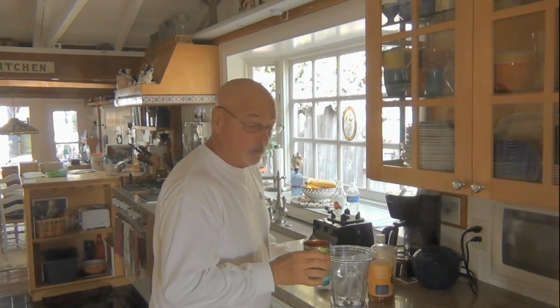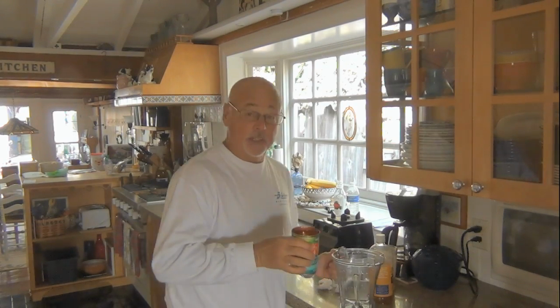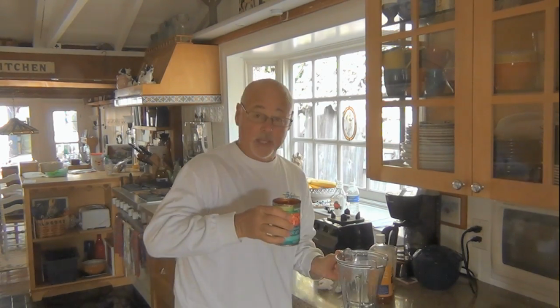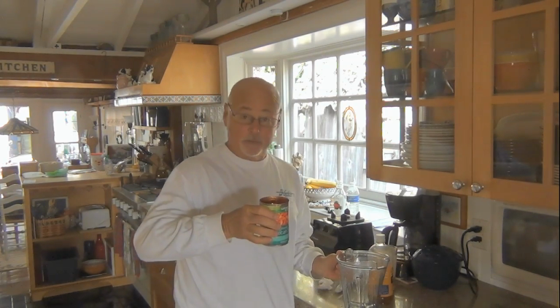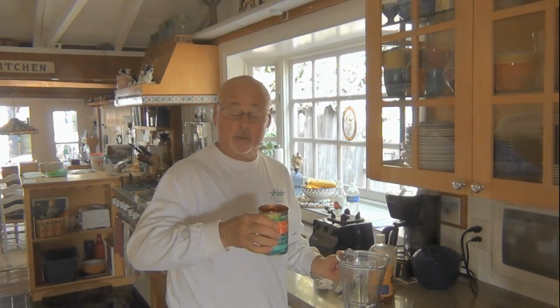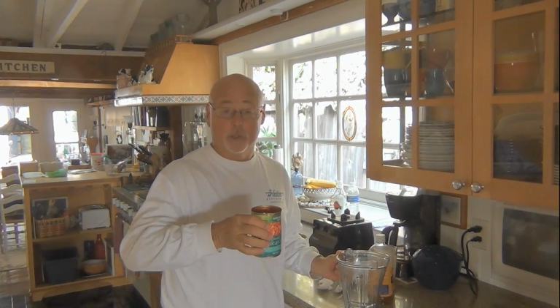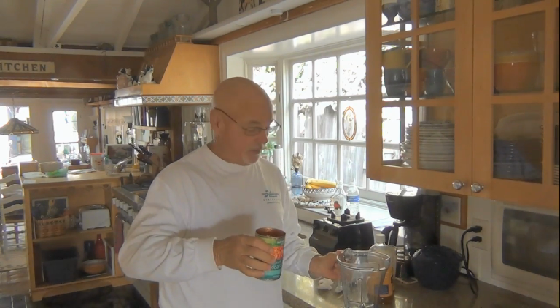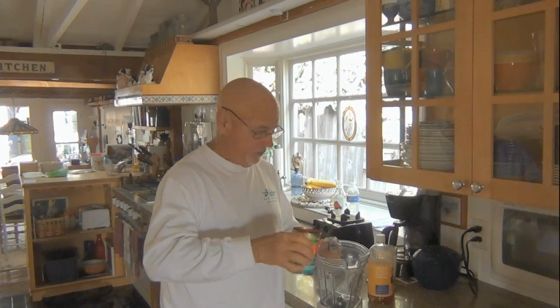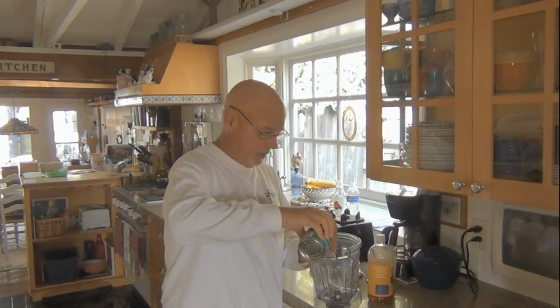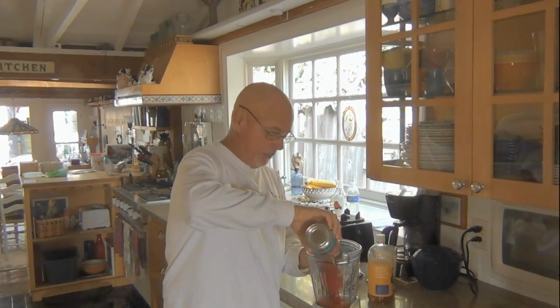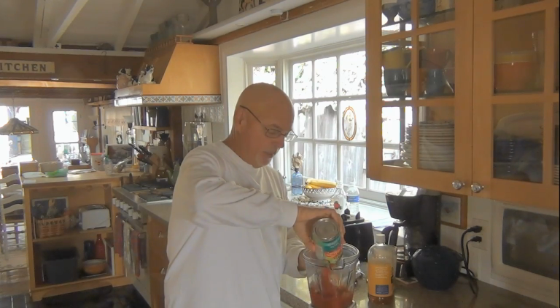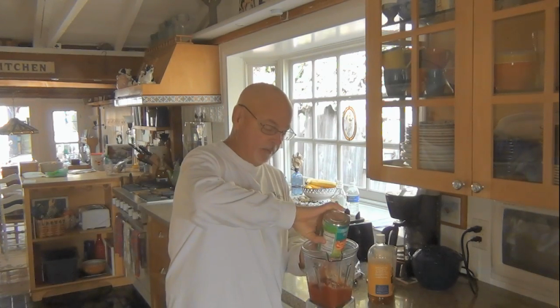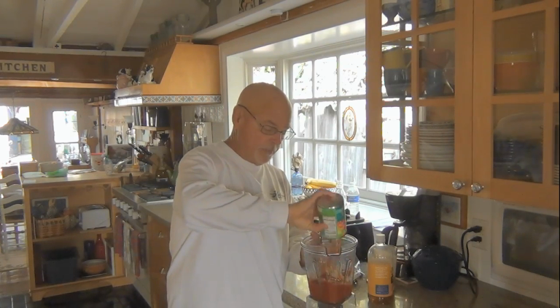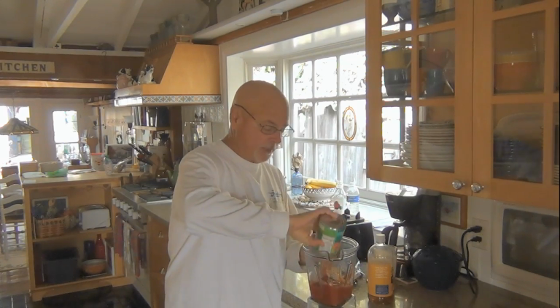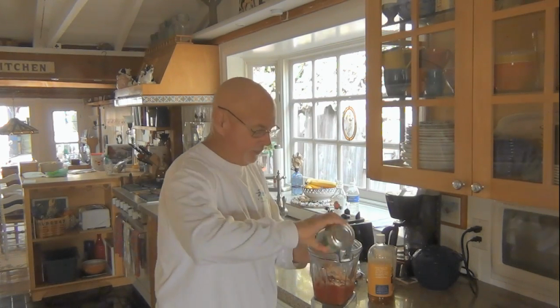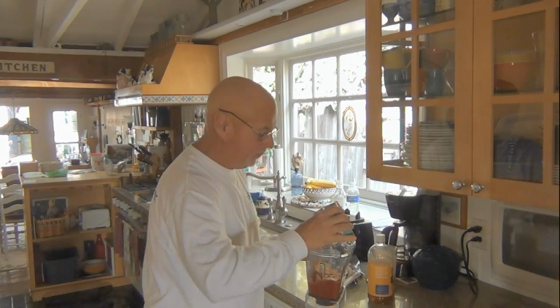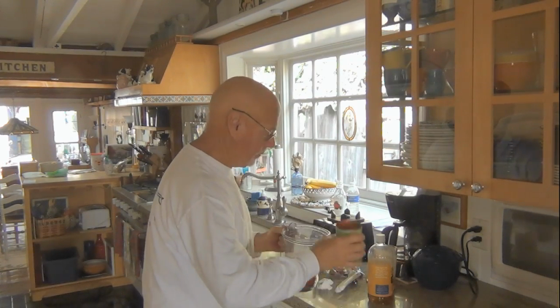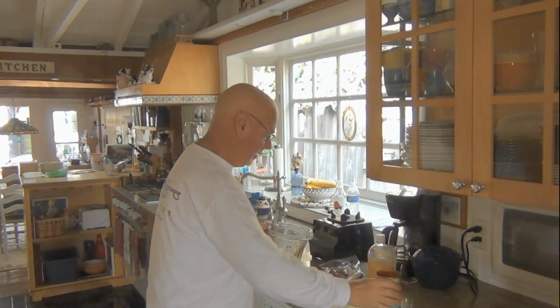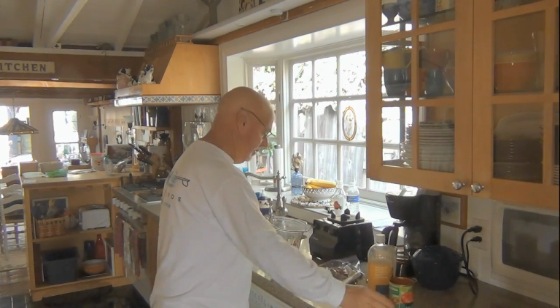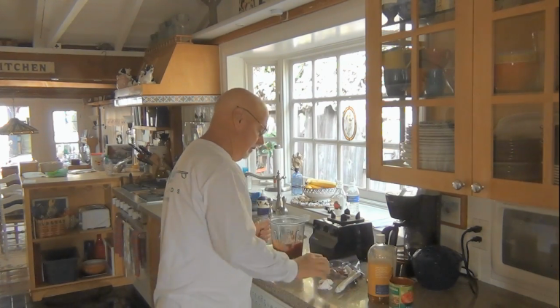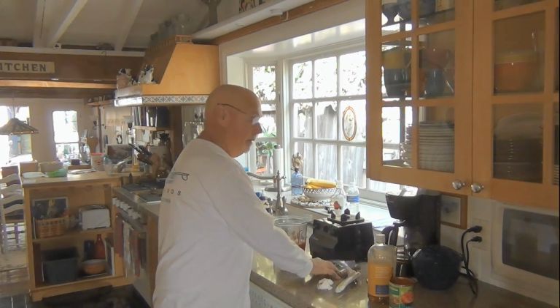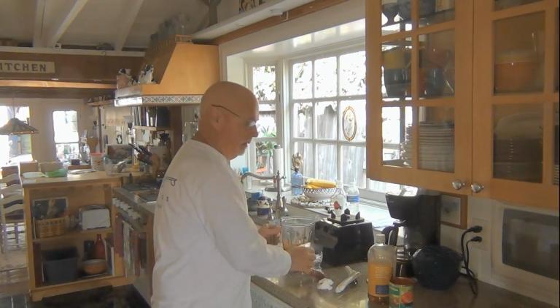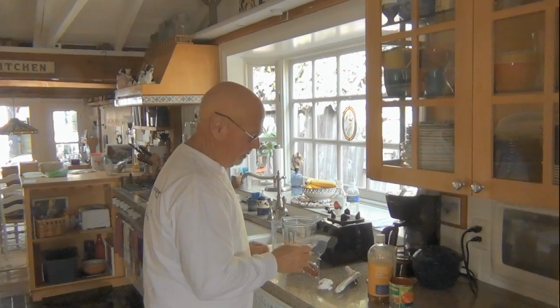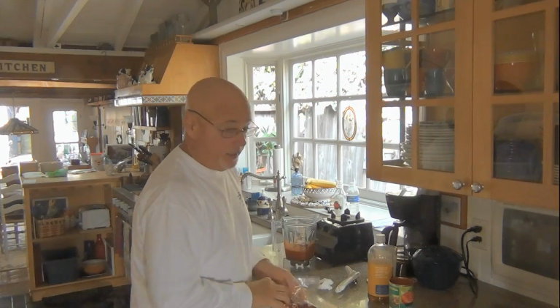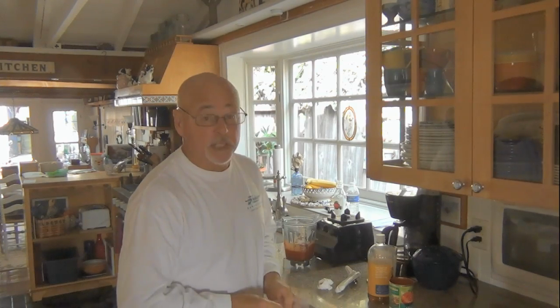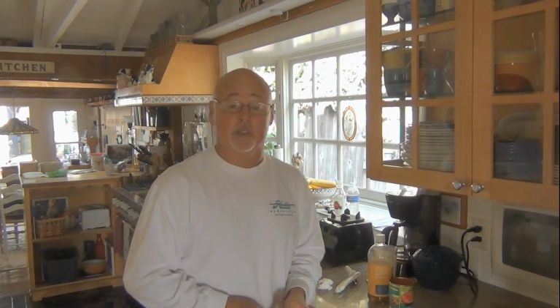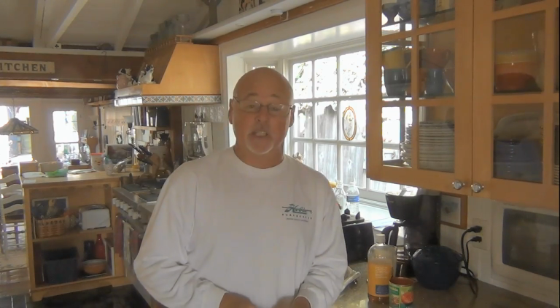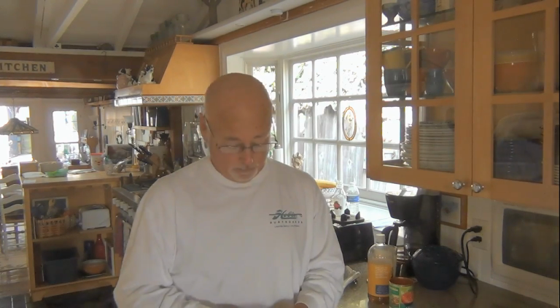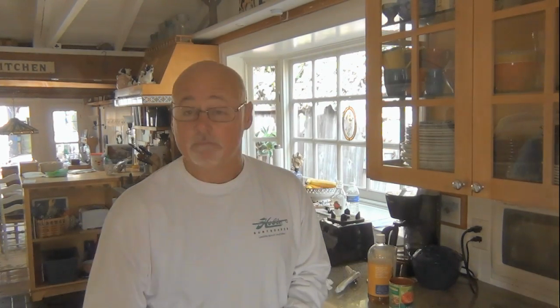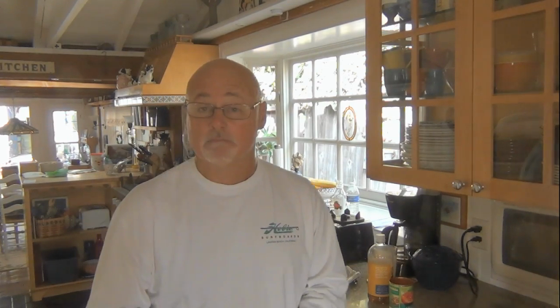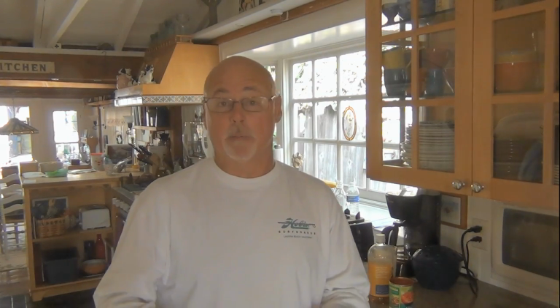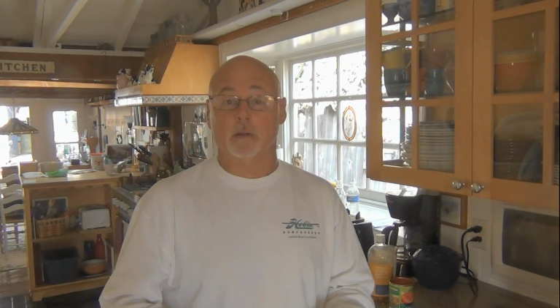I just take my can of stewed tomatoes and put them into my Vitamix. Next step is the seasoning — the habaneros.